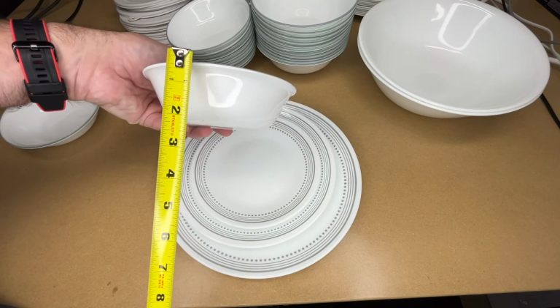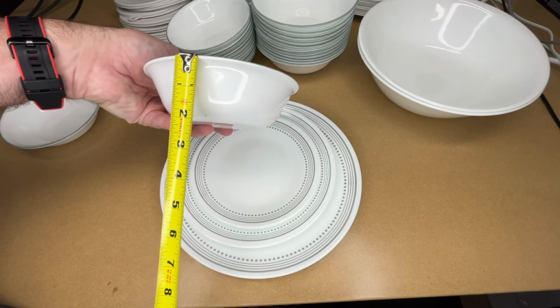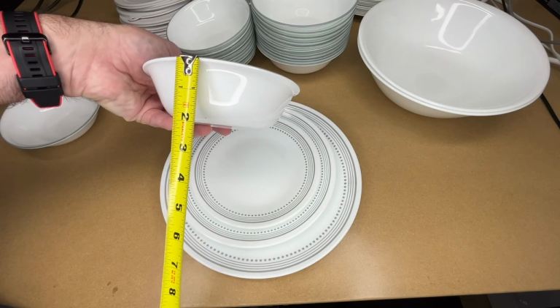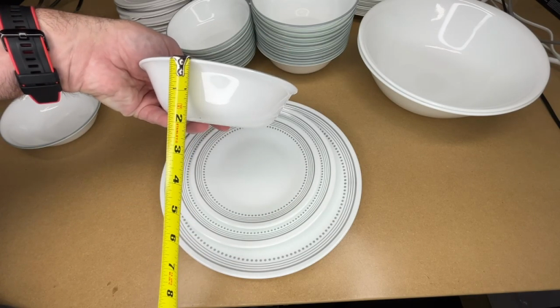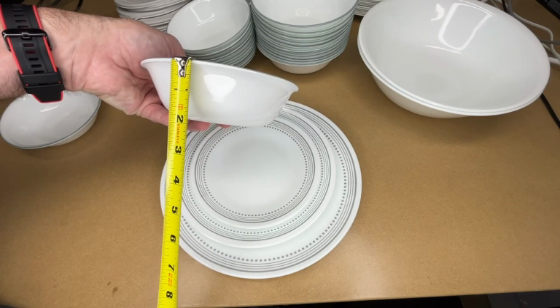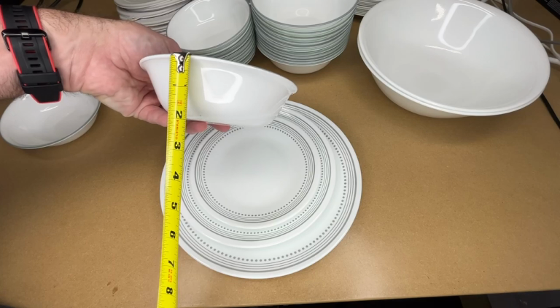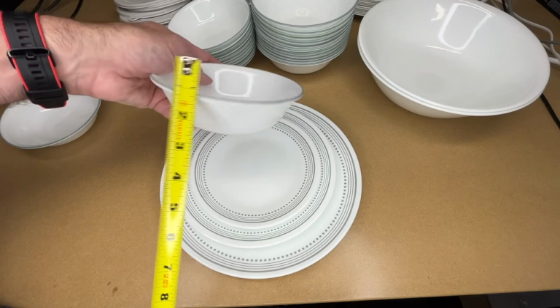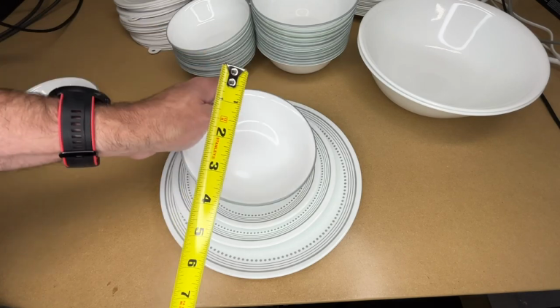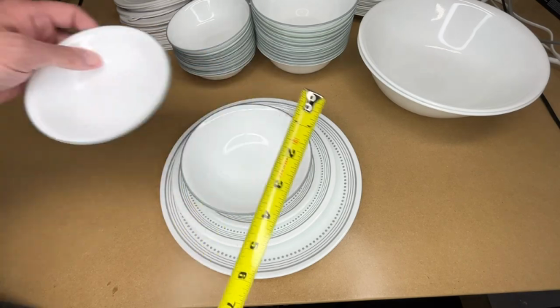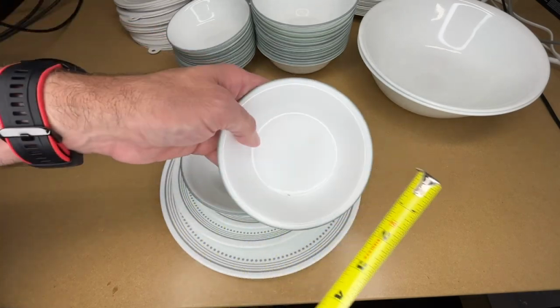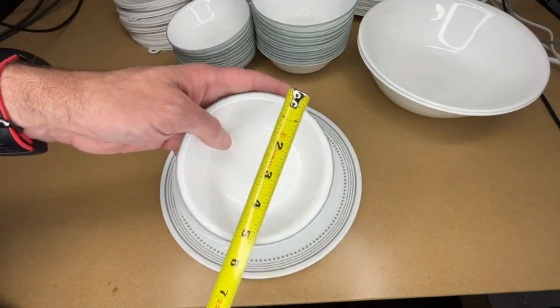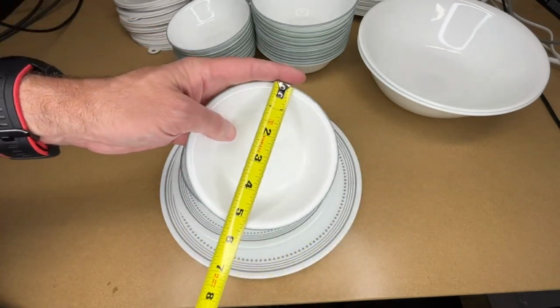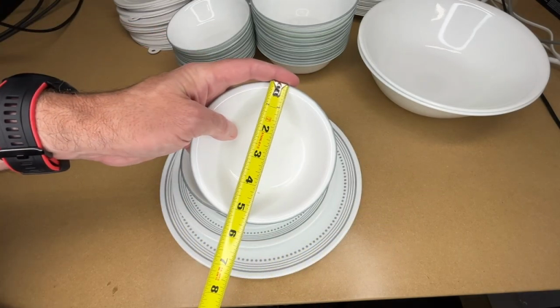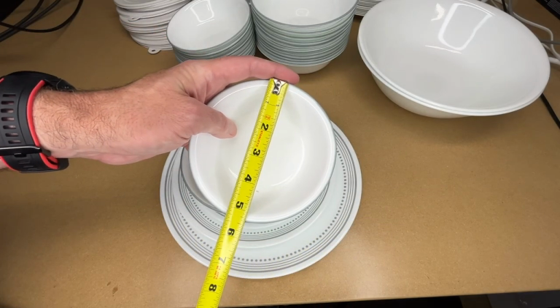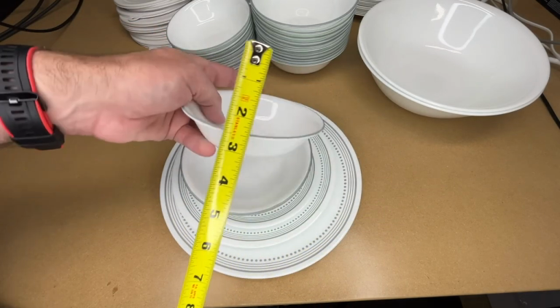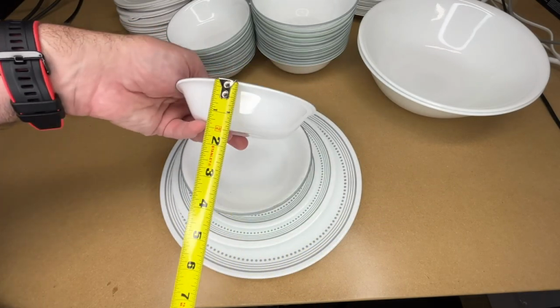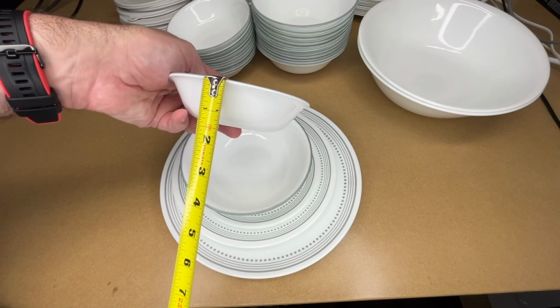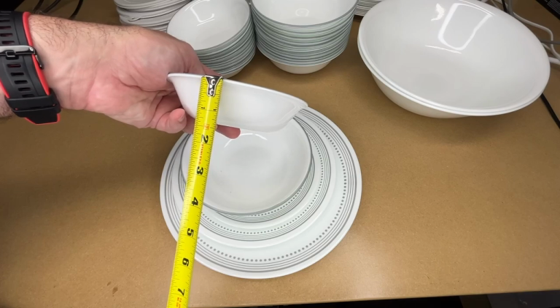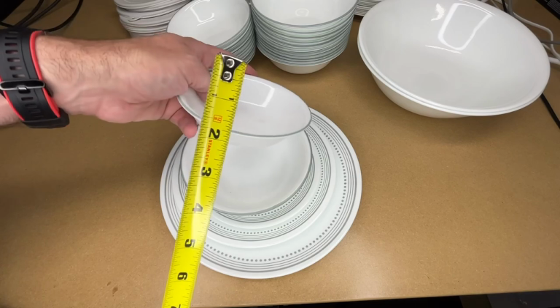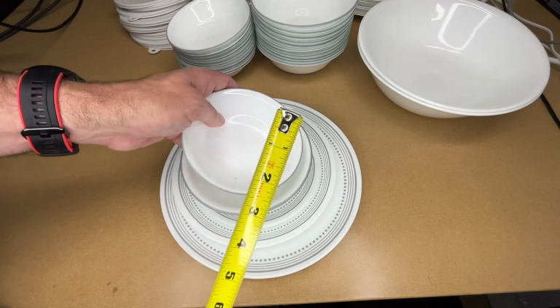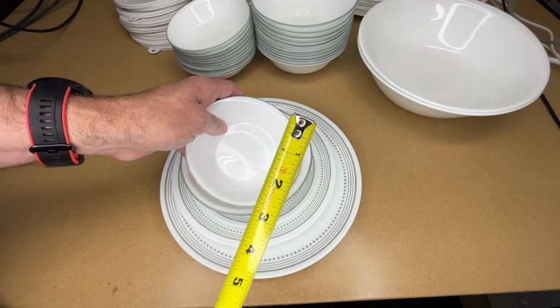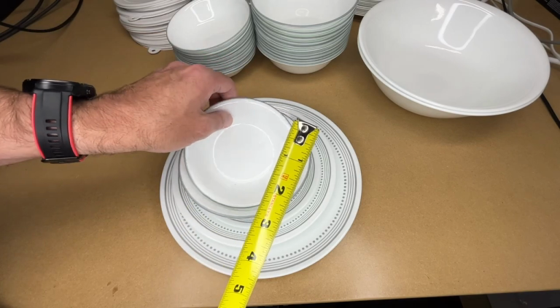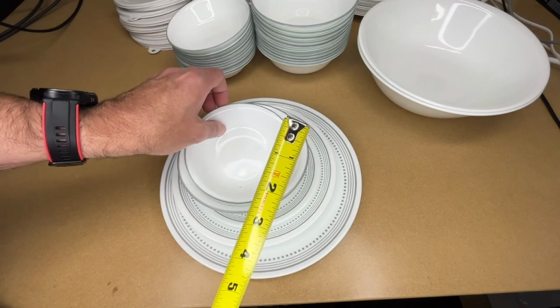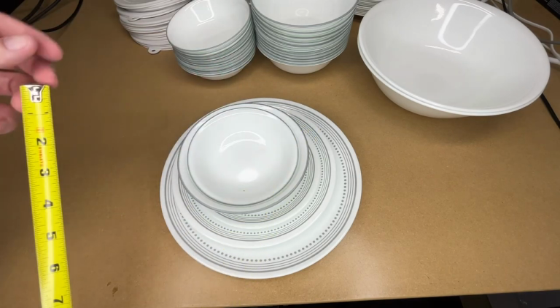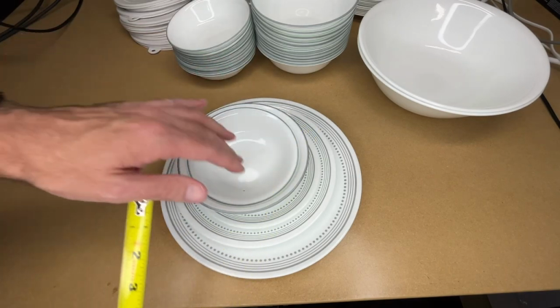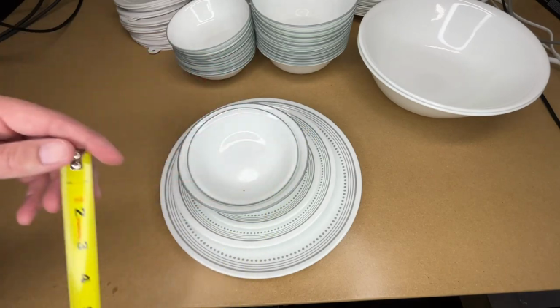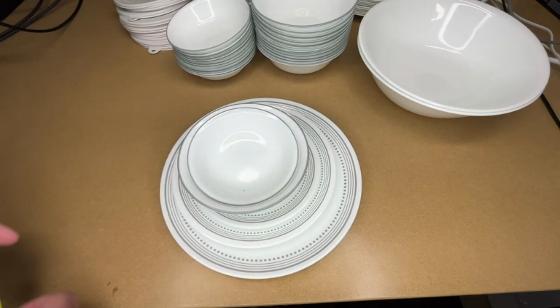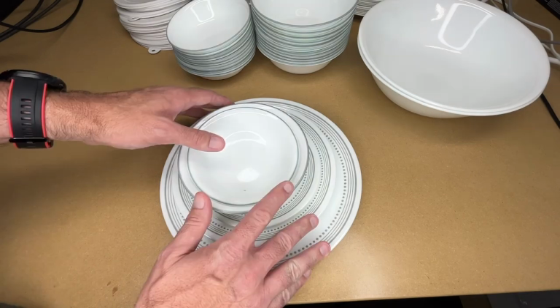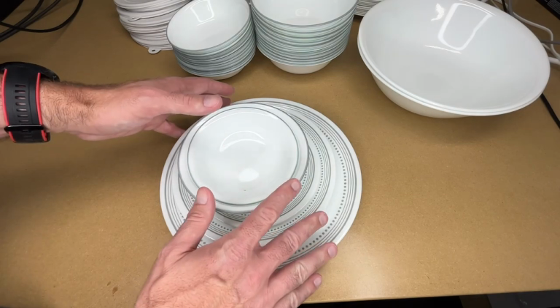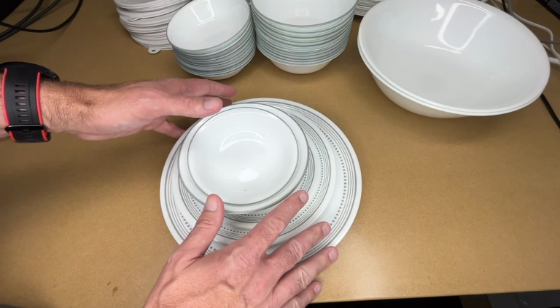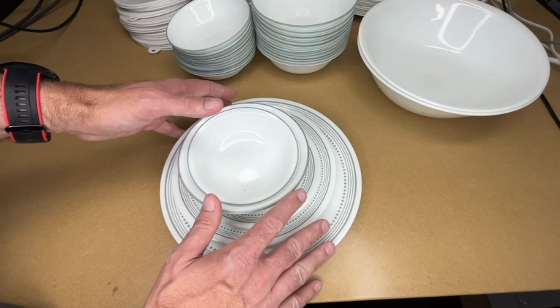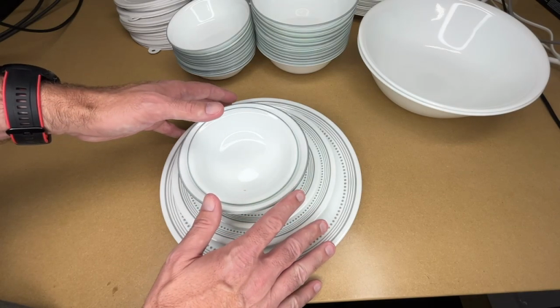The soup and cereal bowls are just under six and a quarter inches across and look to be just under two inches tall. The dessert bowls are about five and three eighths across and about one and three eighths tall. Those are approximate measurements. It came with 12 of each of these pieces.